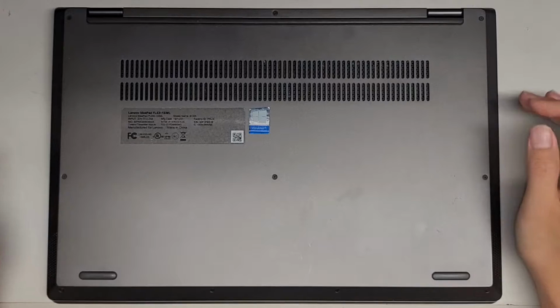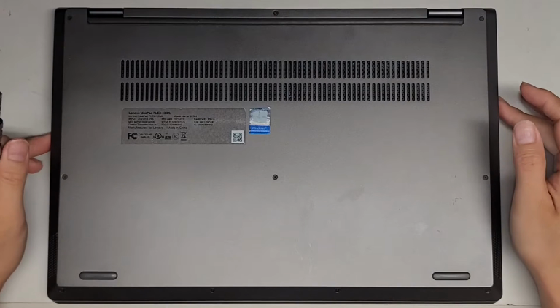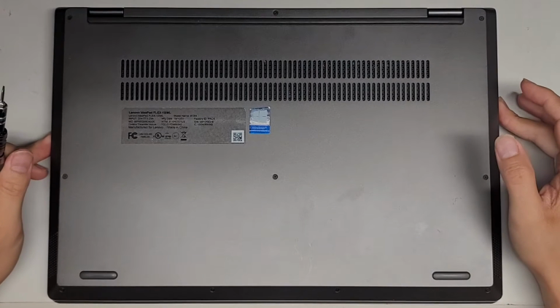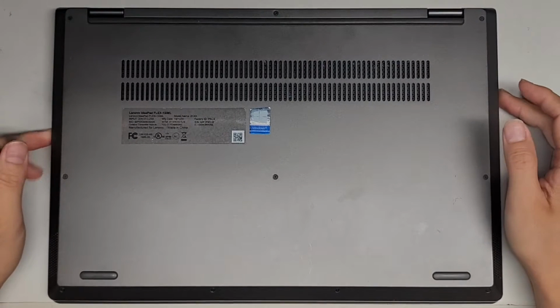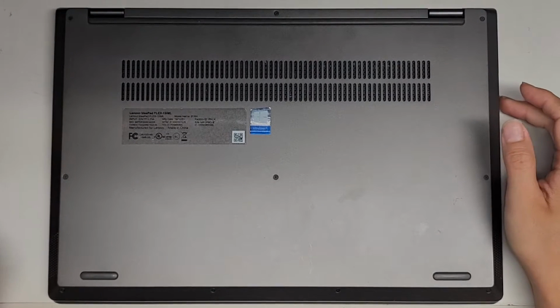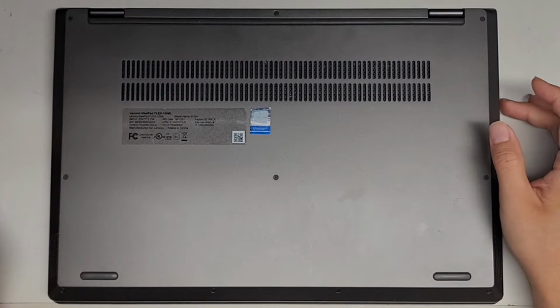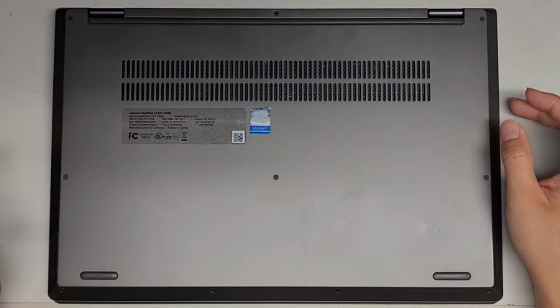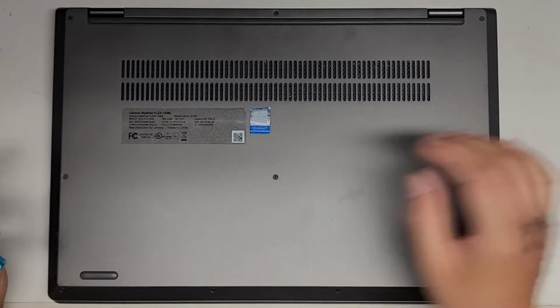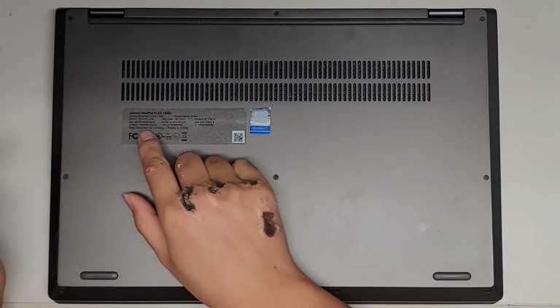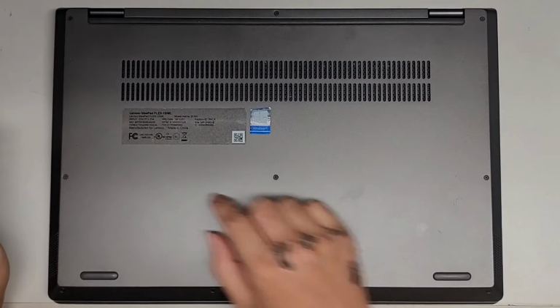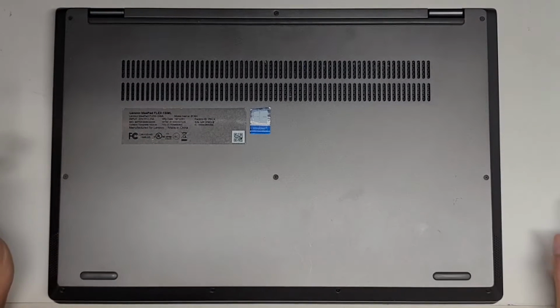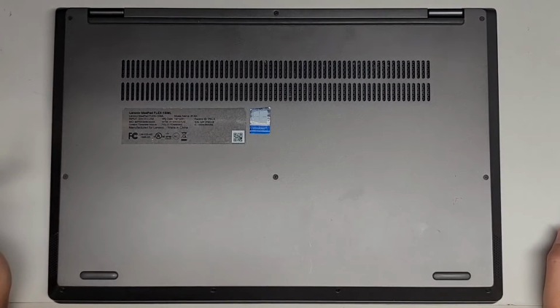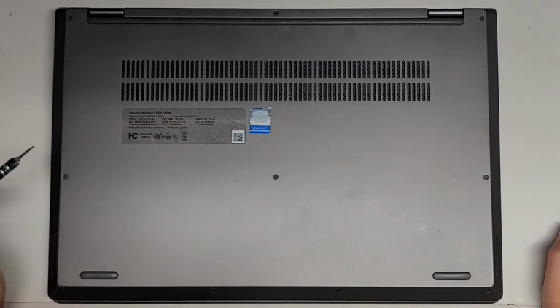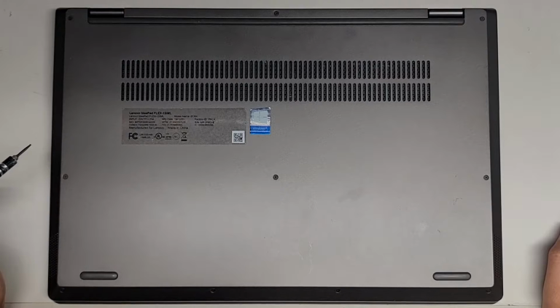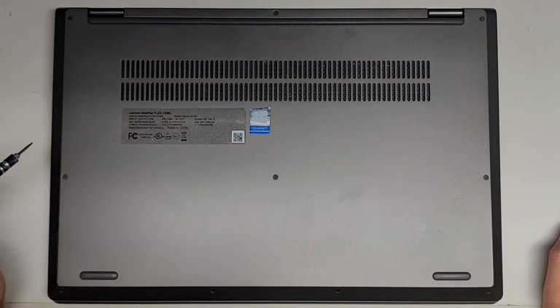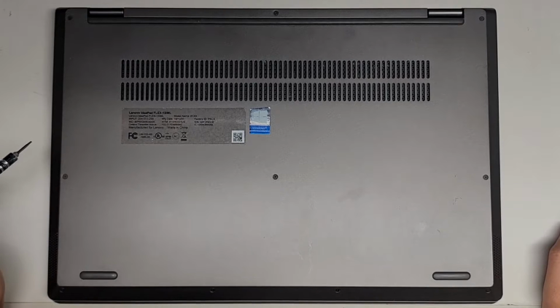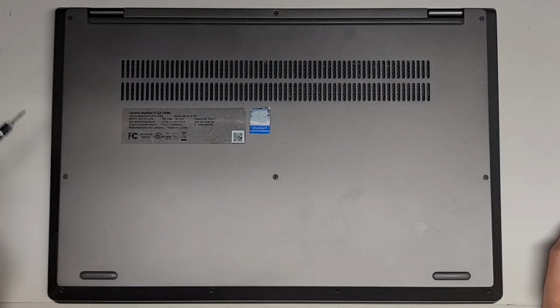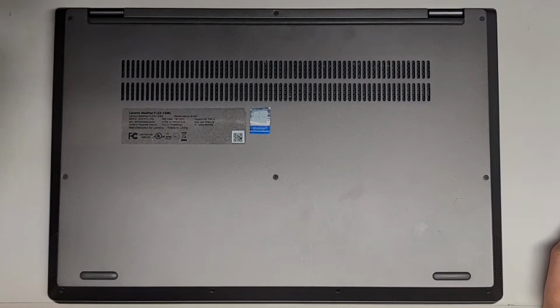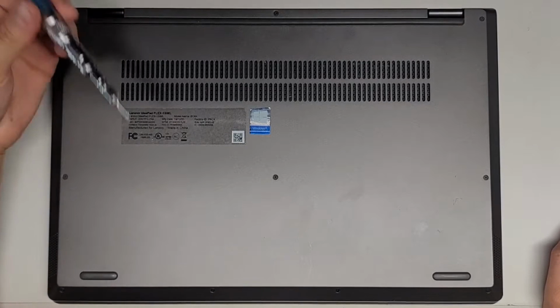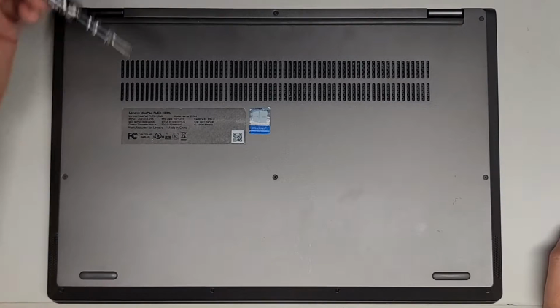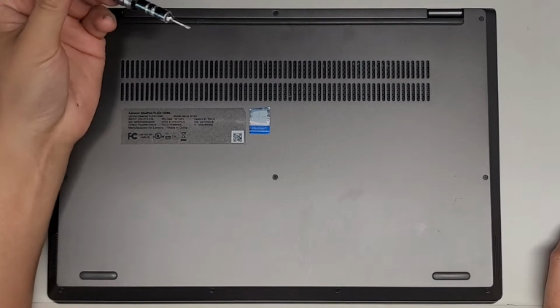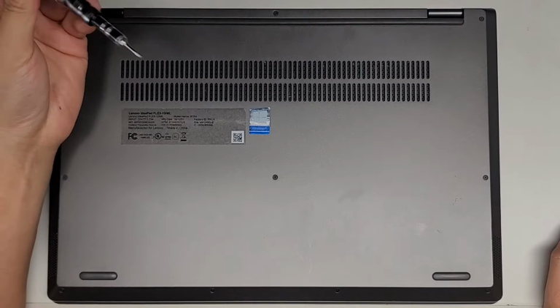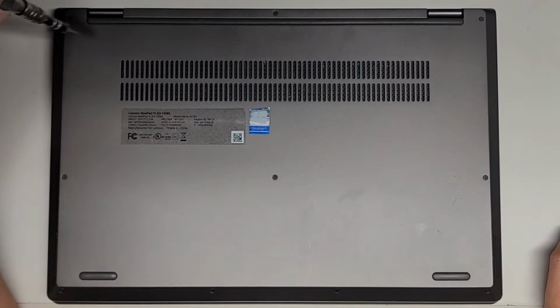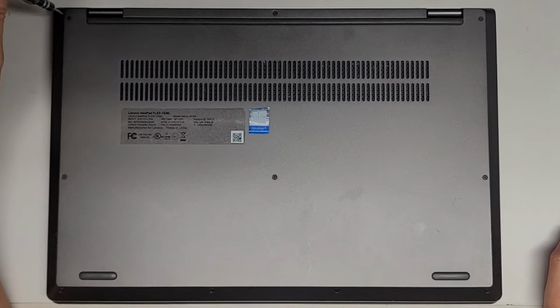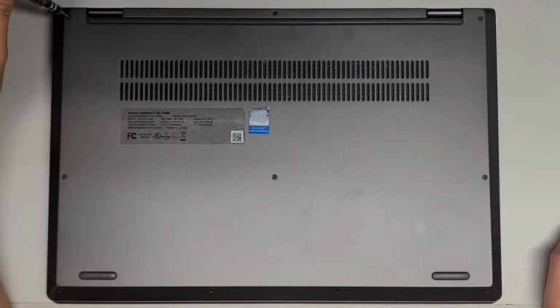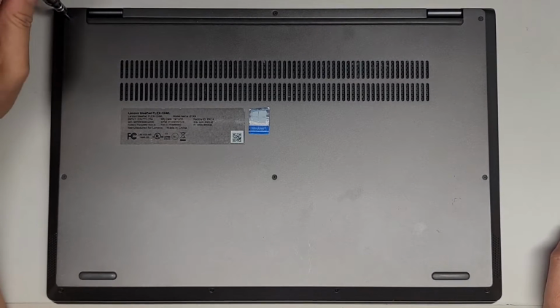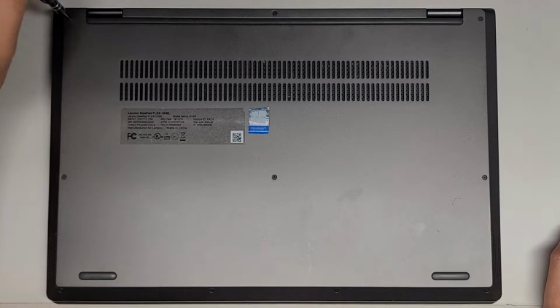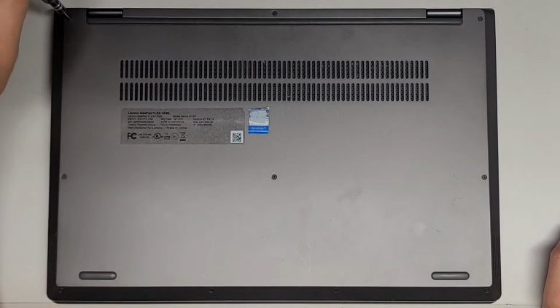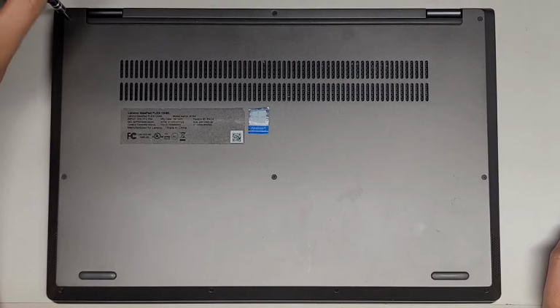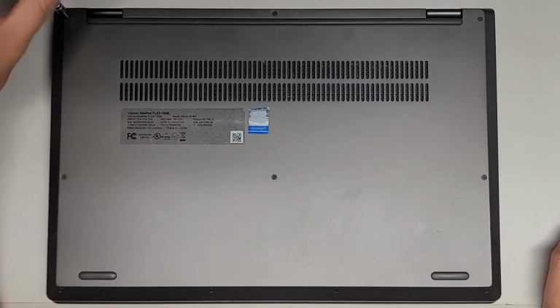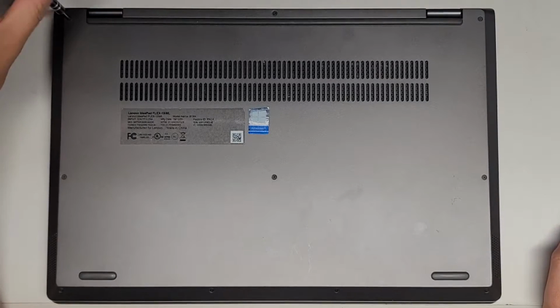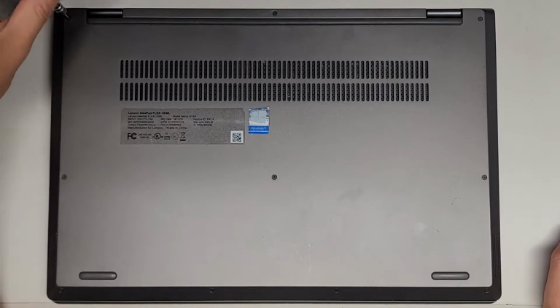I'm going to be showing how to open up and disassemble this Lenovo IdeaPad Flex-15IML. First thing we're going to do is take a T5 or Torx 5 screwdriver and remove all the screws from the bottom.